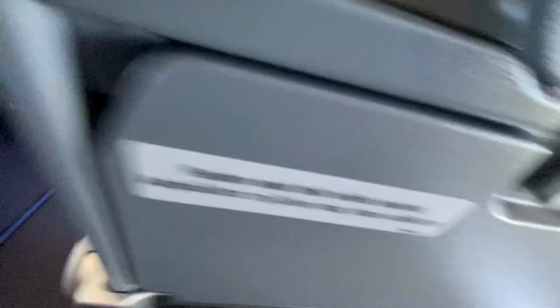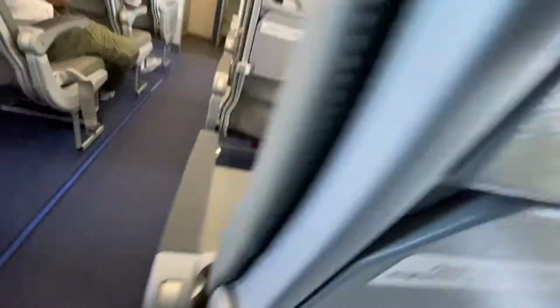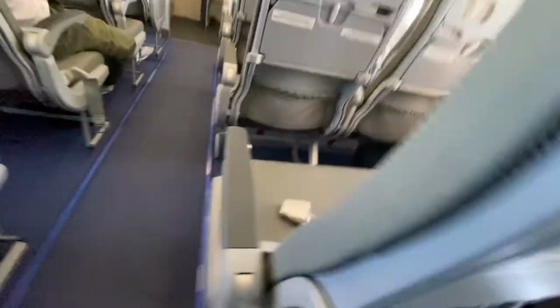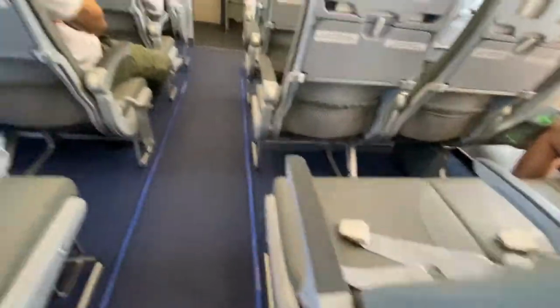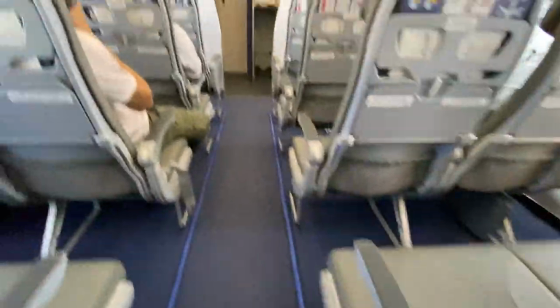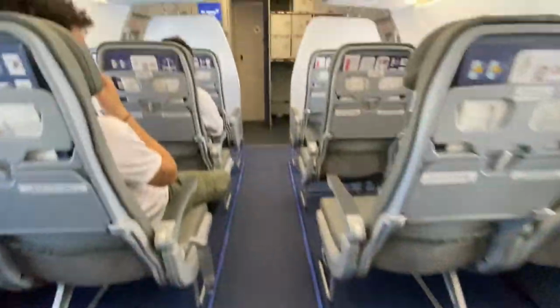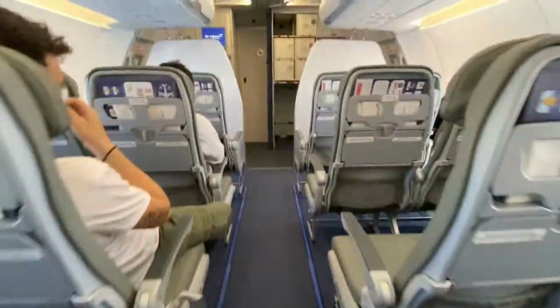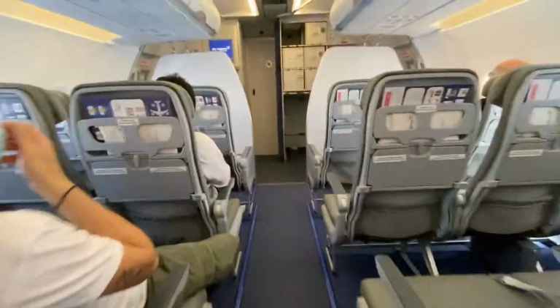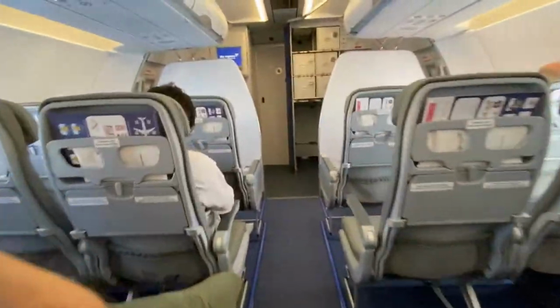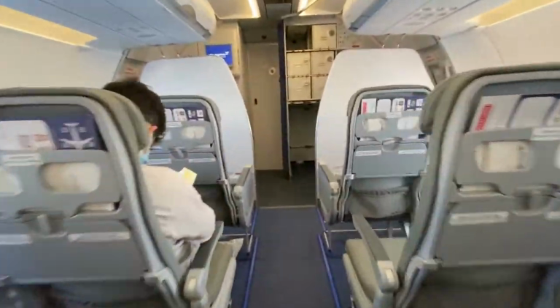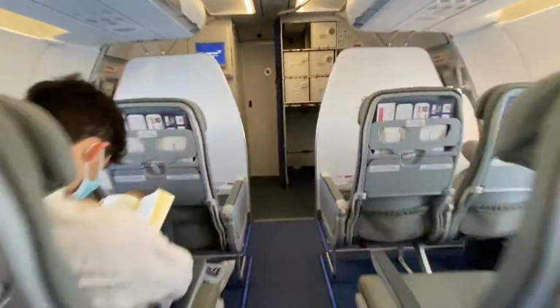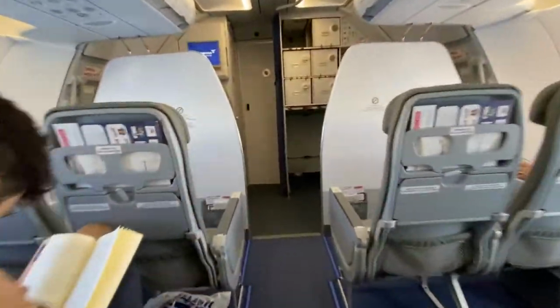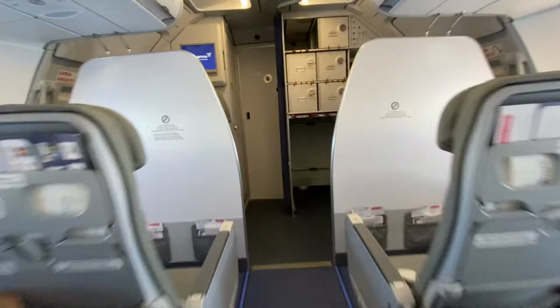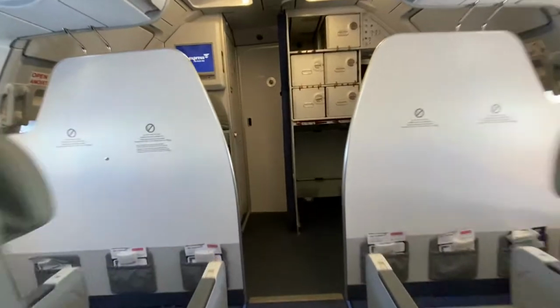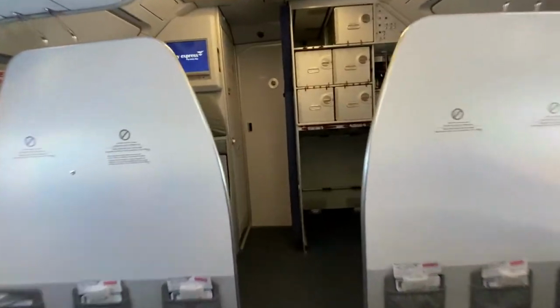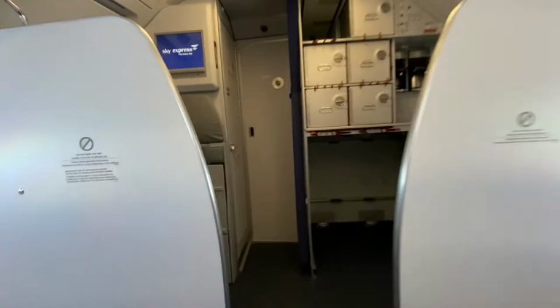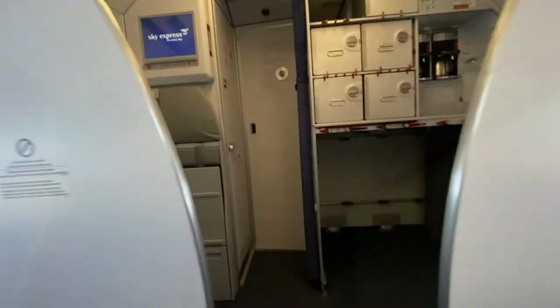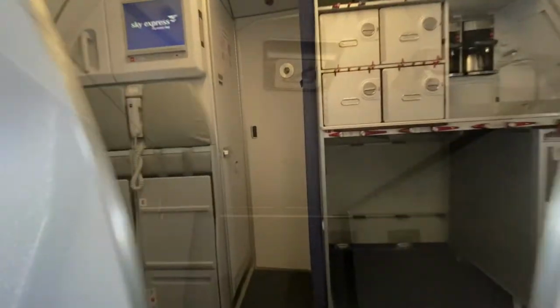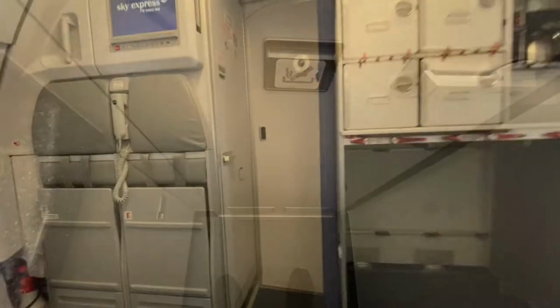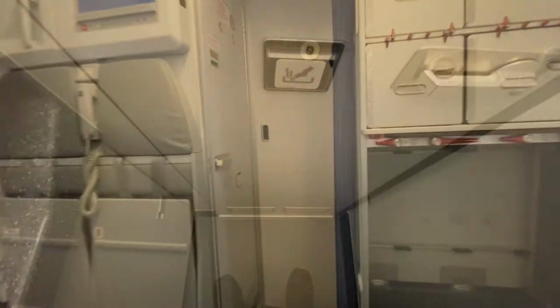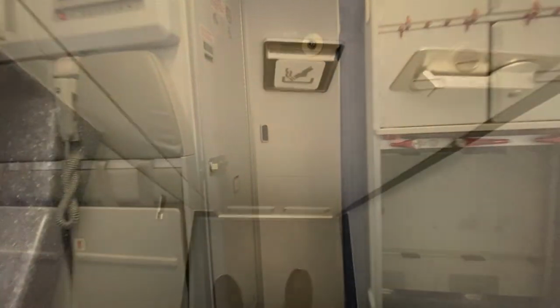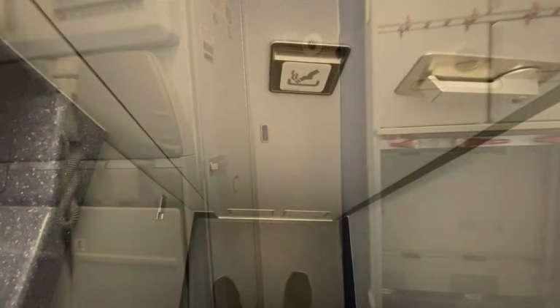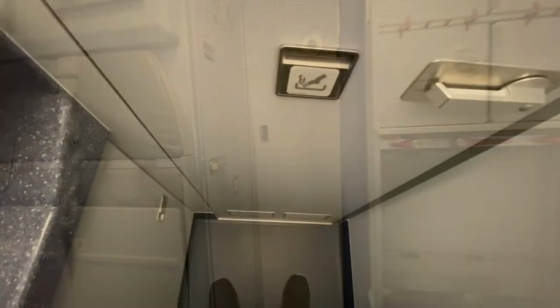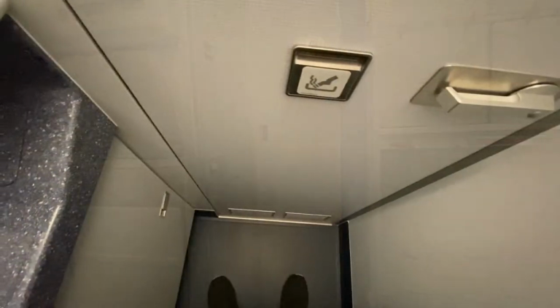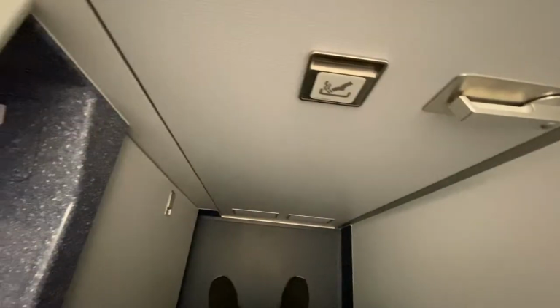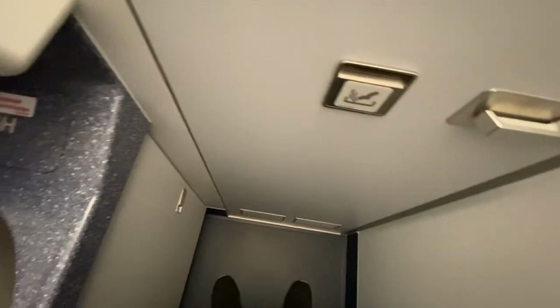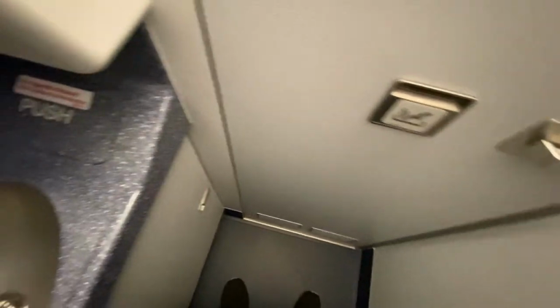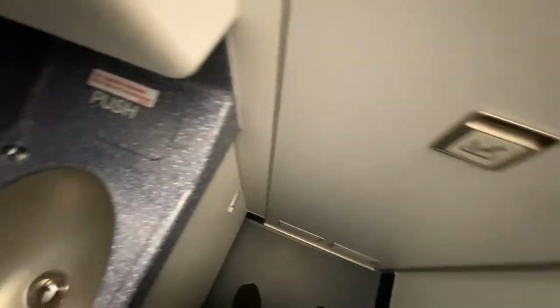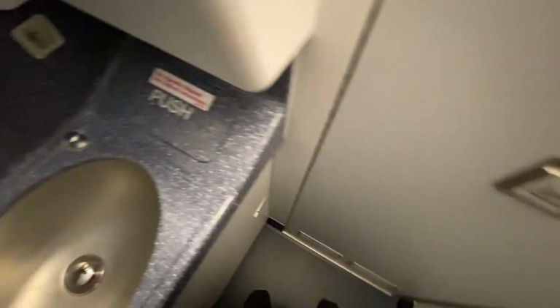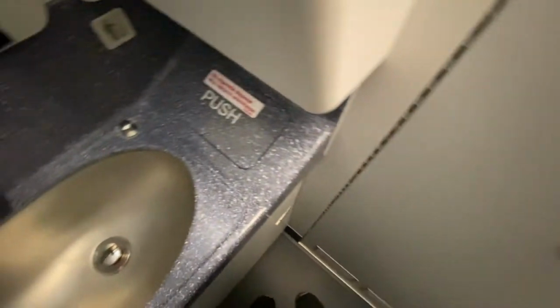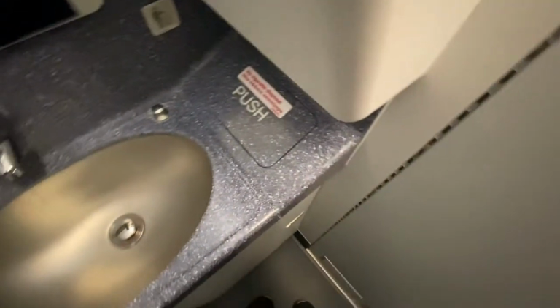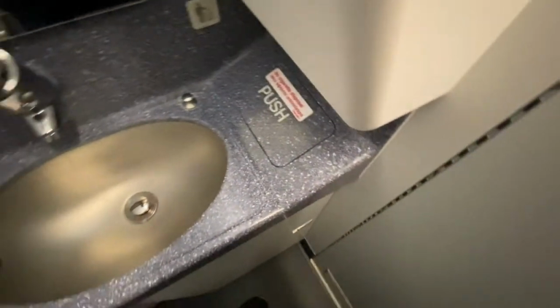This A320 had two lavatories in the back of the plane and one in the front. And when I visited this one, it was spotless.